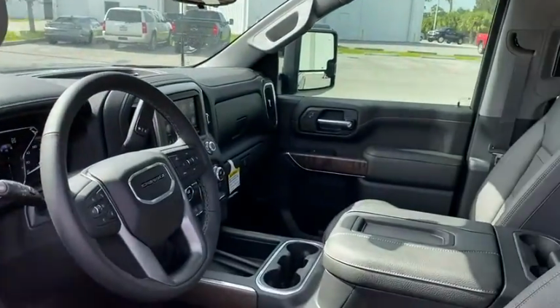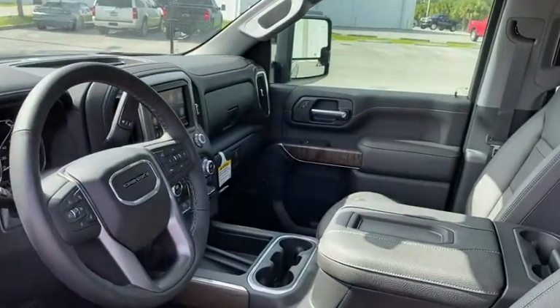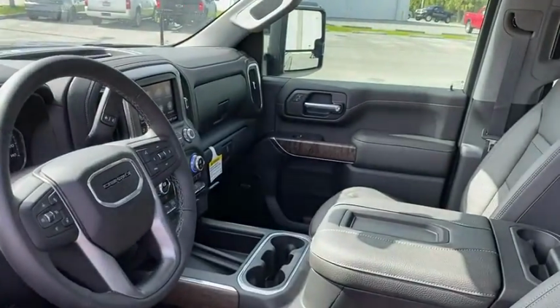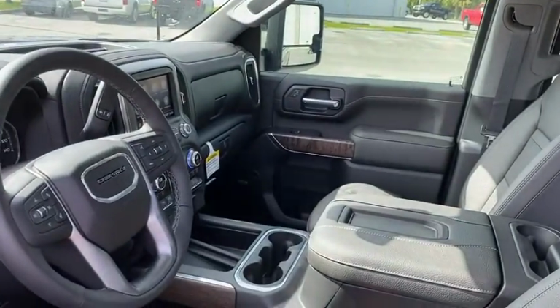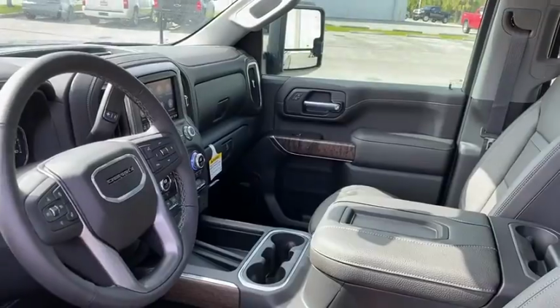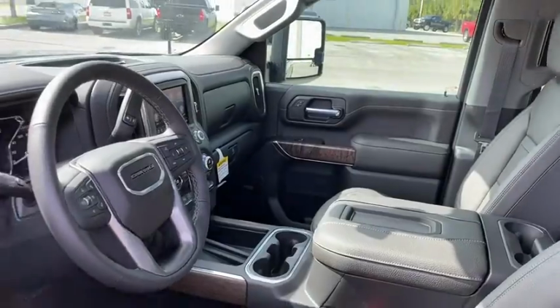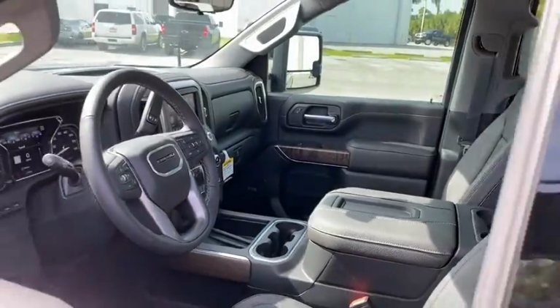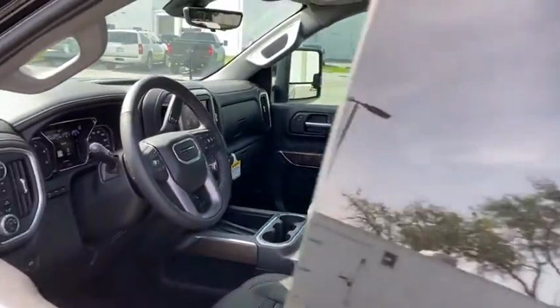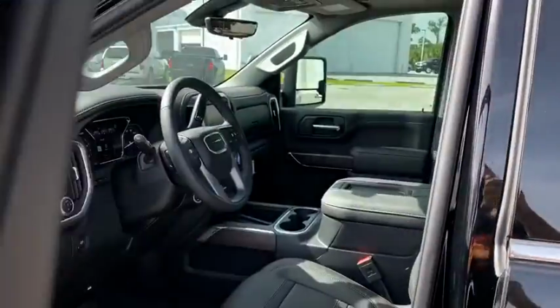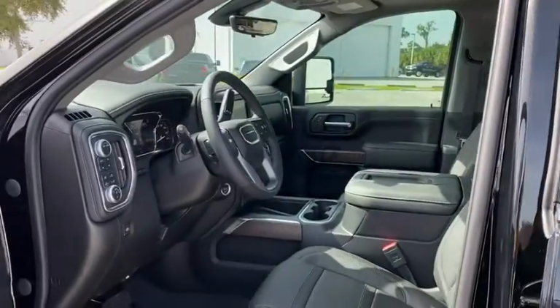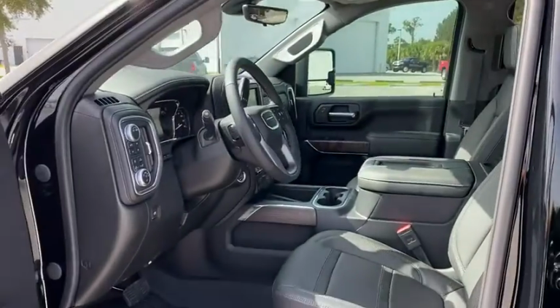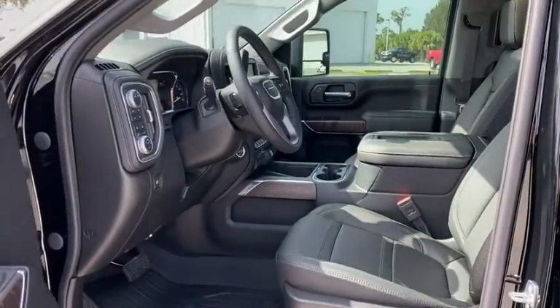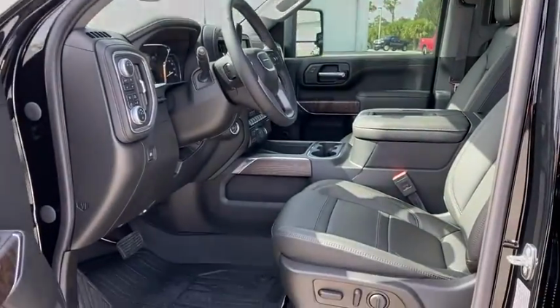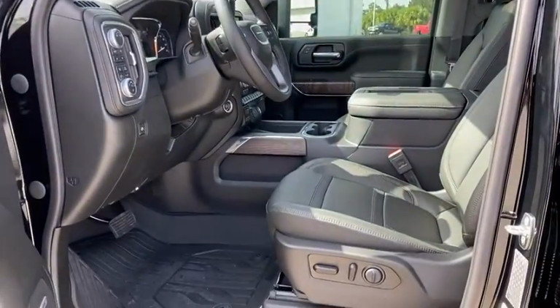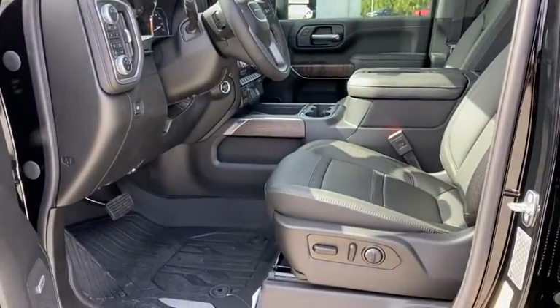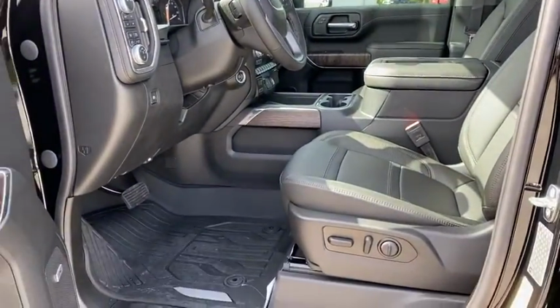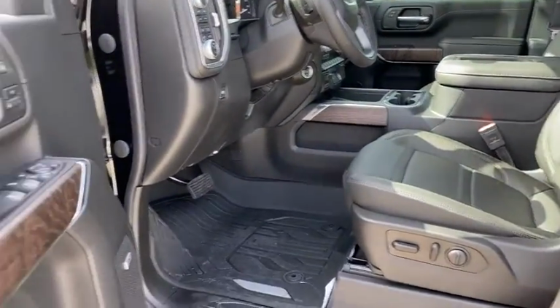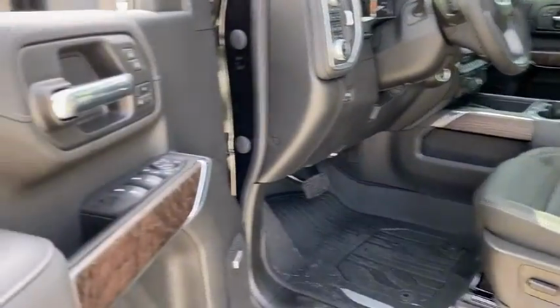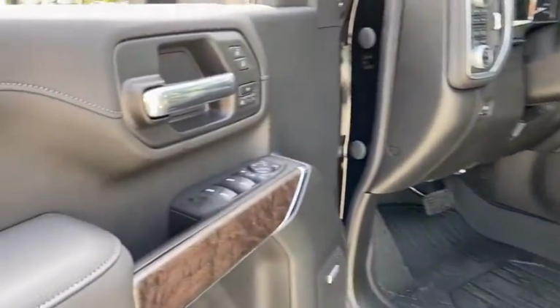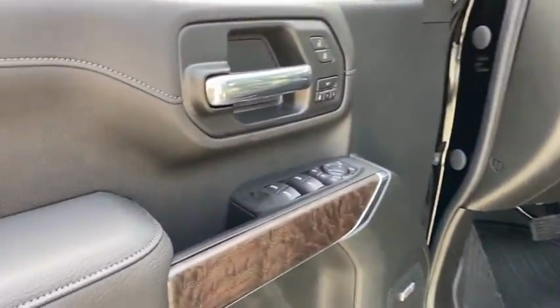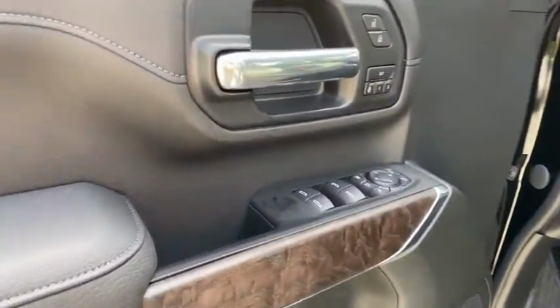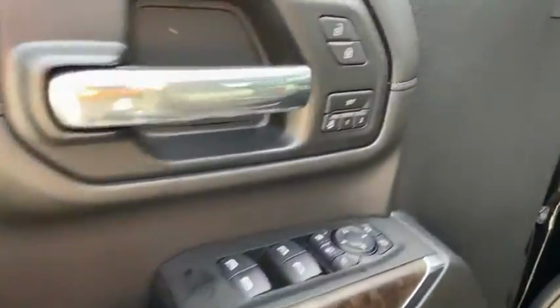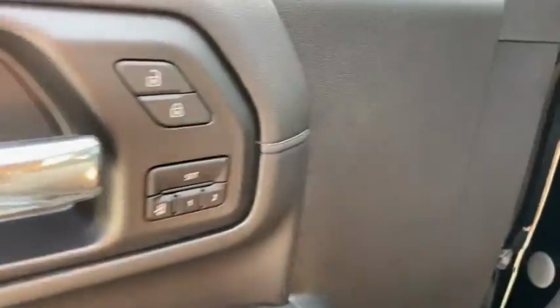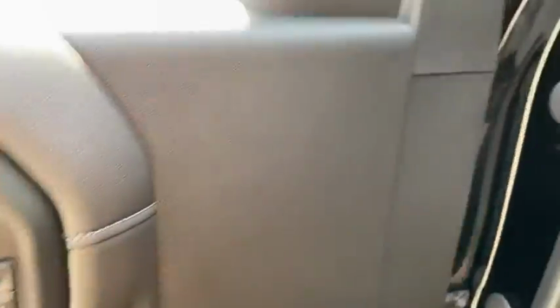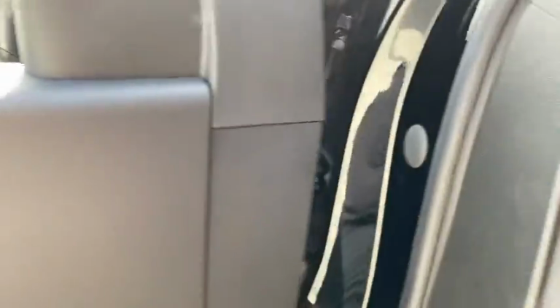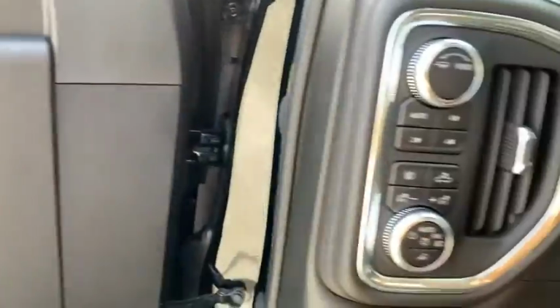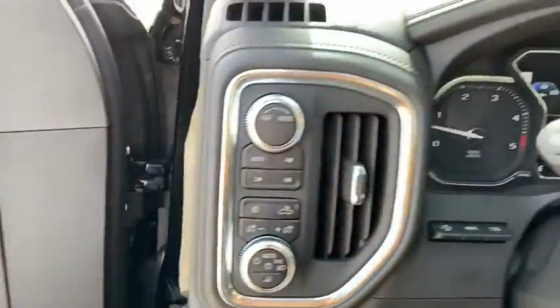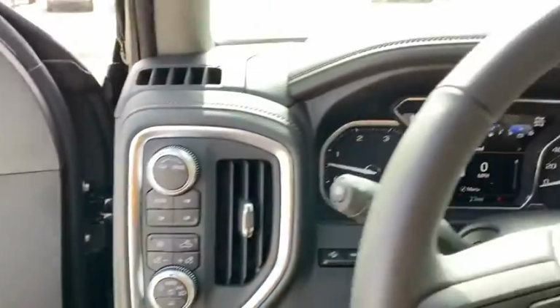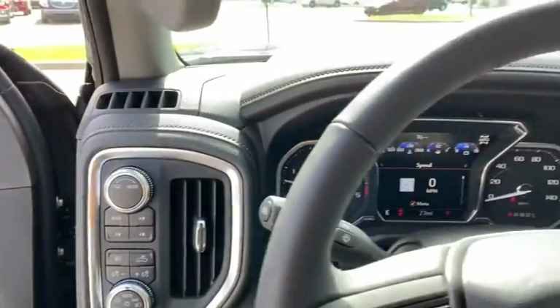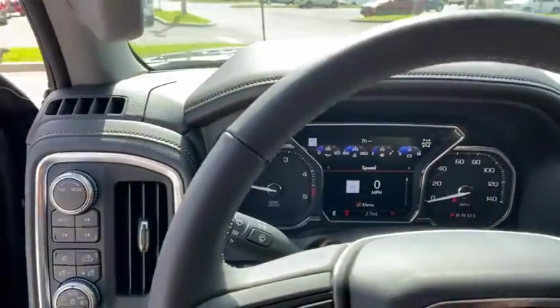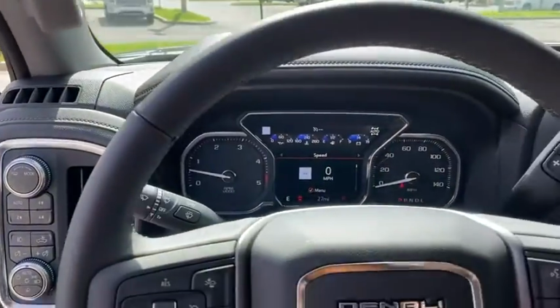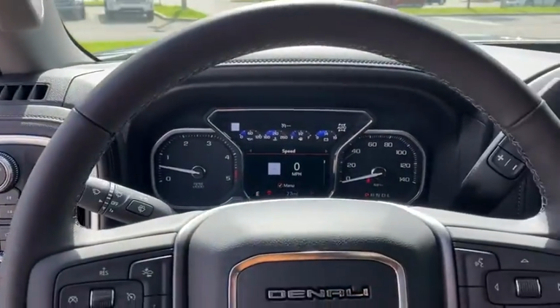Power door locks, fog lights, heated front seats, electronic stability control, heated steering wheel, compass, security system, rear window defroster.